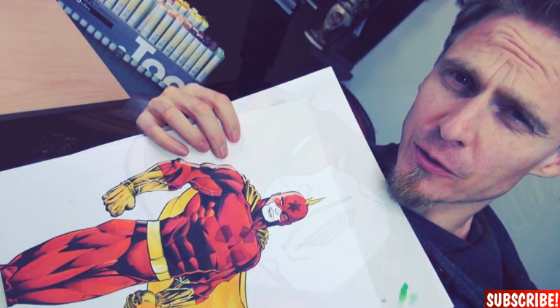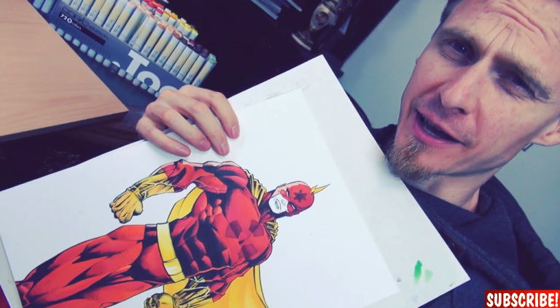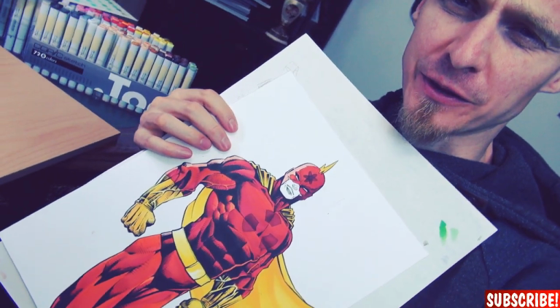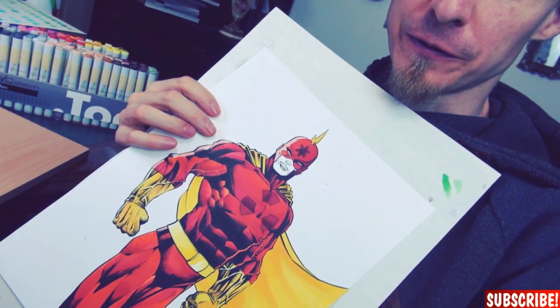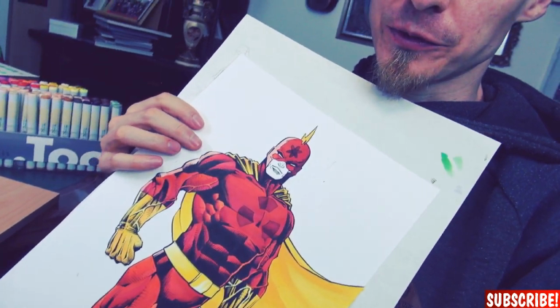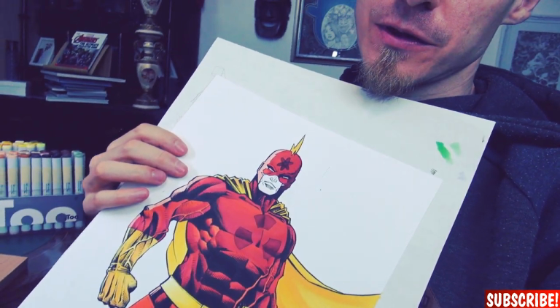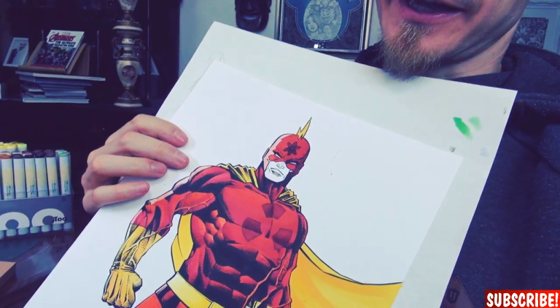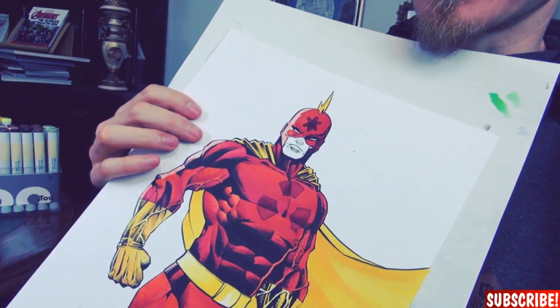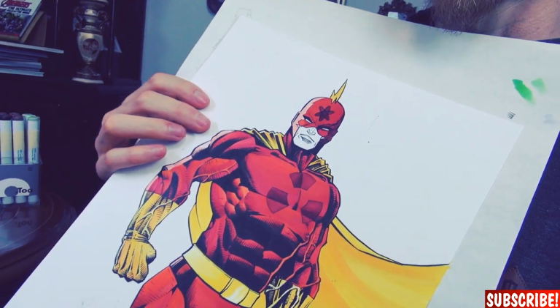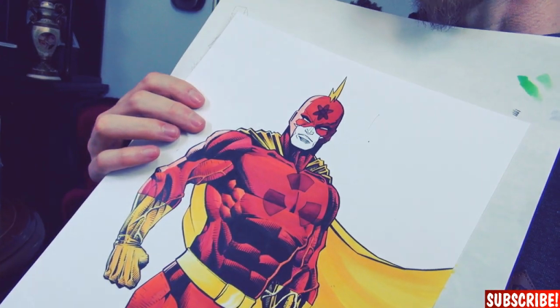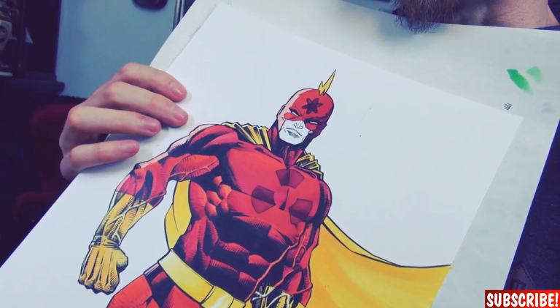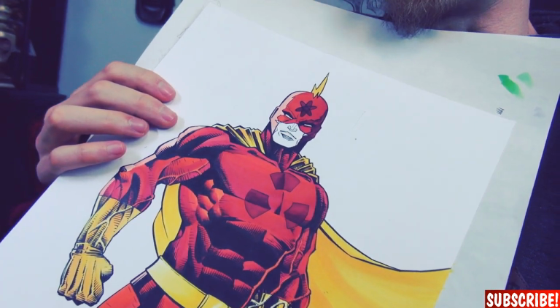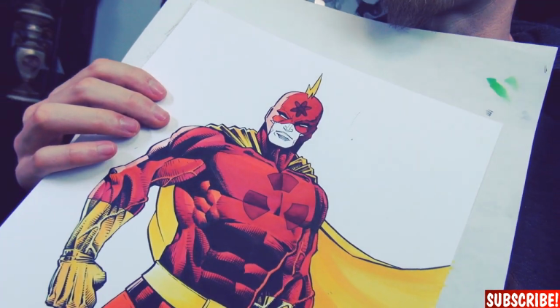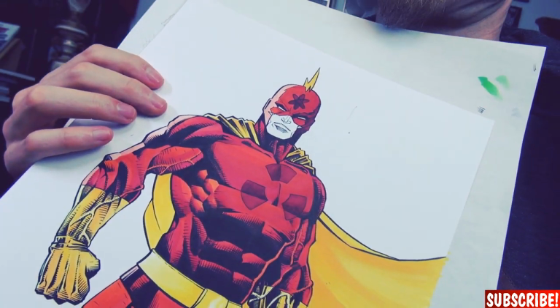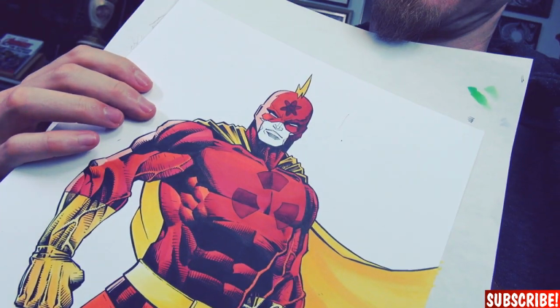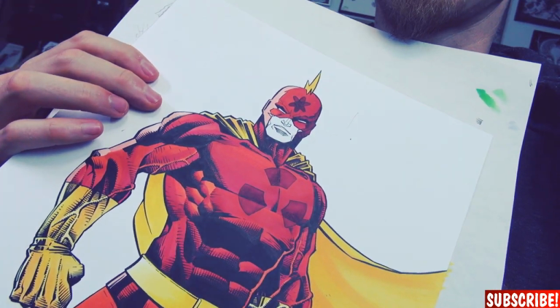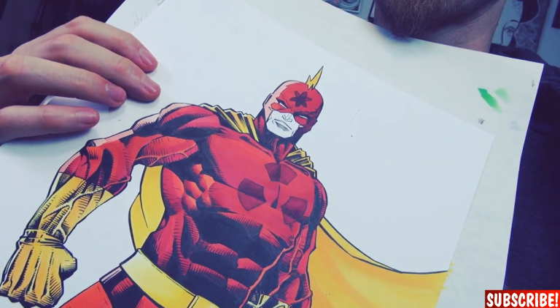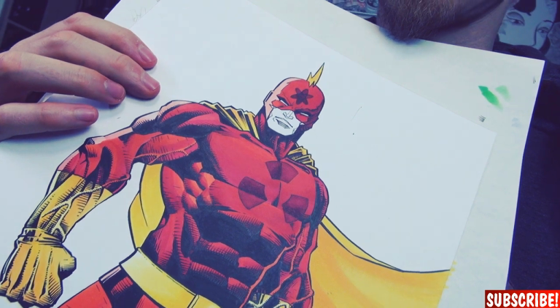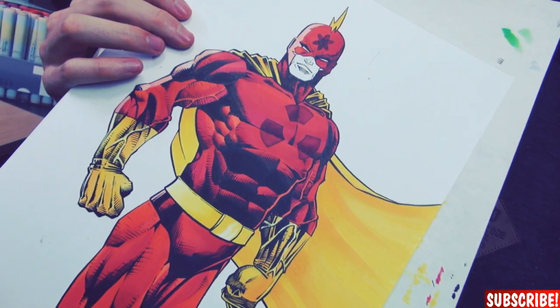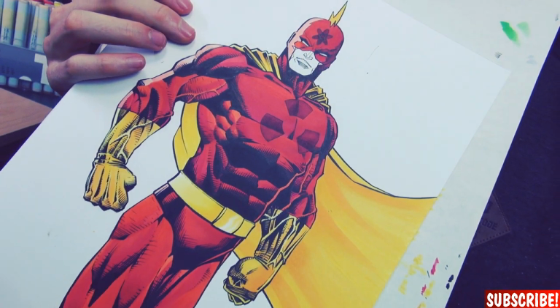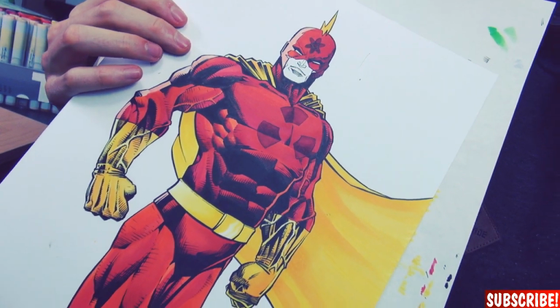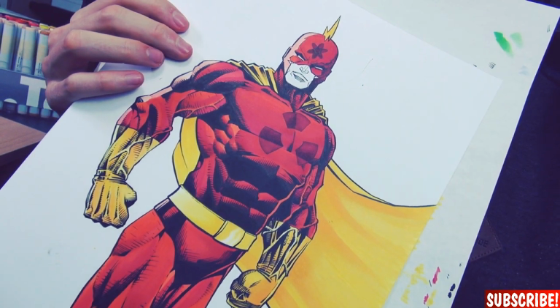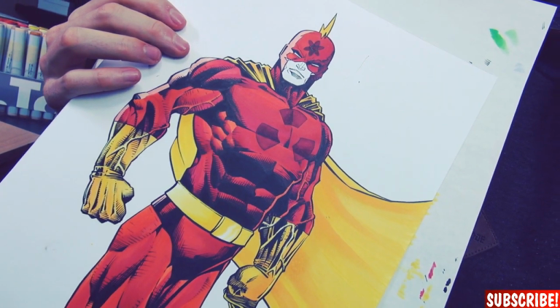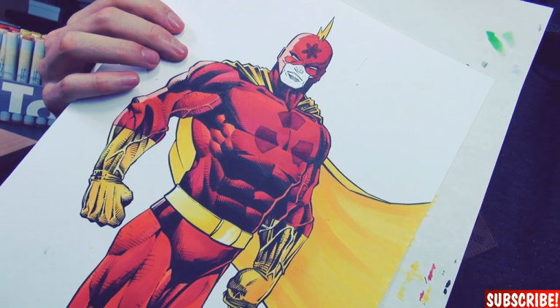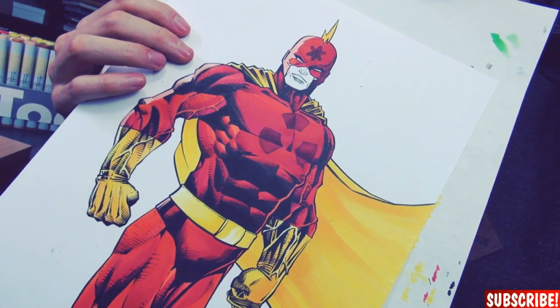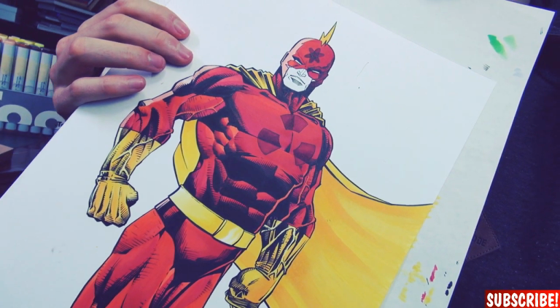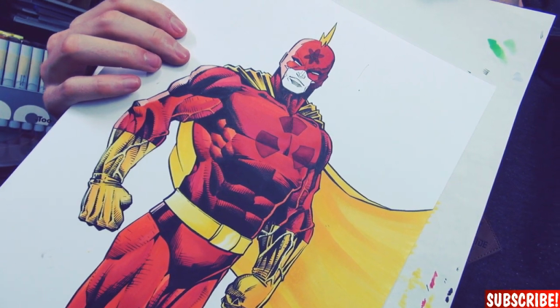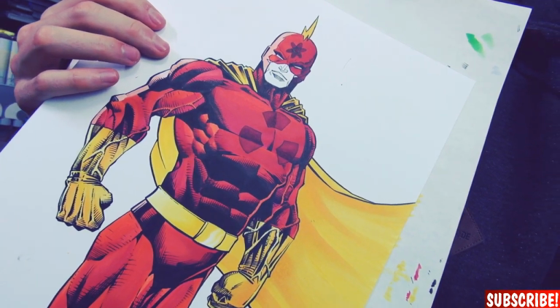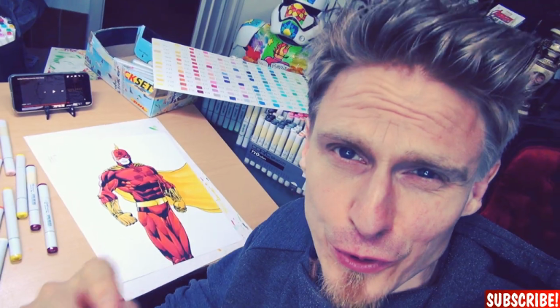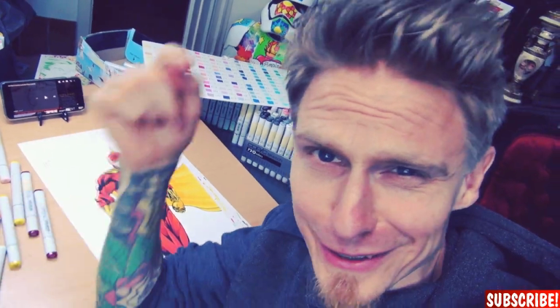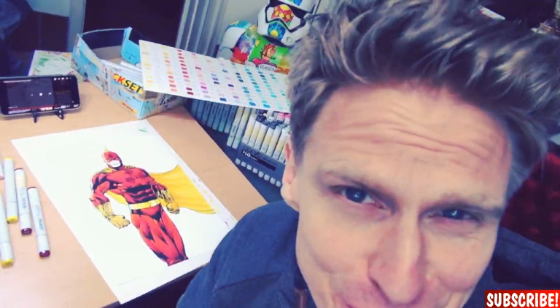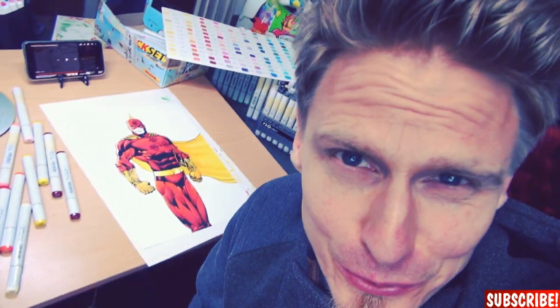Okay guys, I'm down to the face with this one. I was planning to do it yellow as it is with the Simpsons, but there's so much yellow already so I think I will go with skin color. So let's finish this dude.